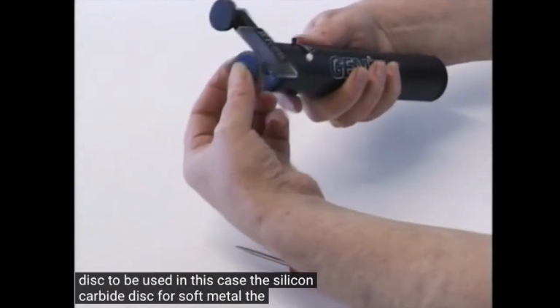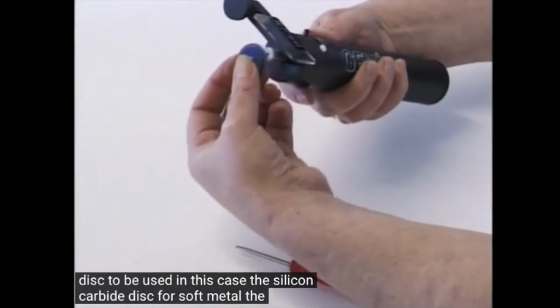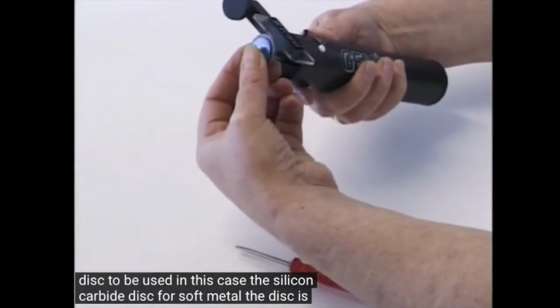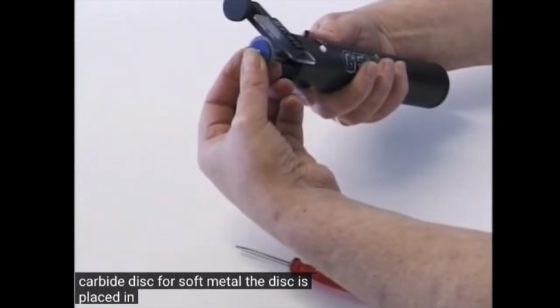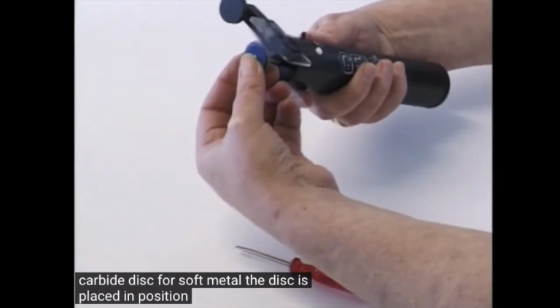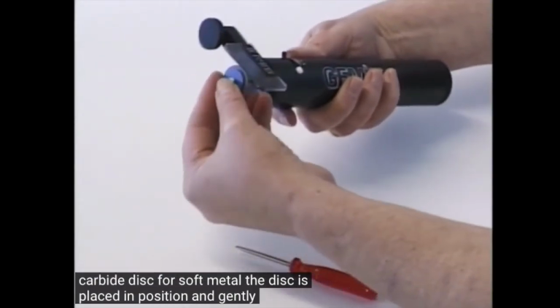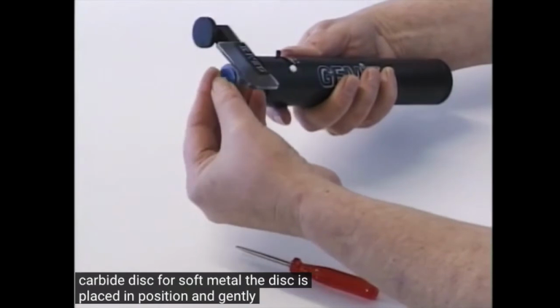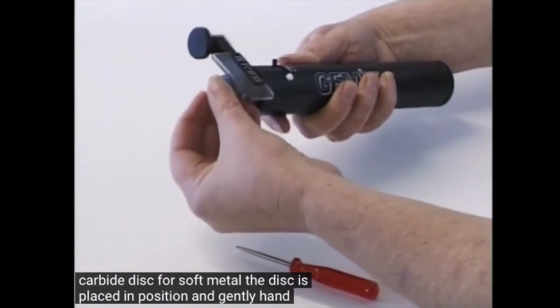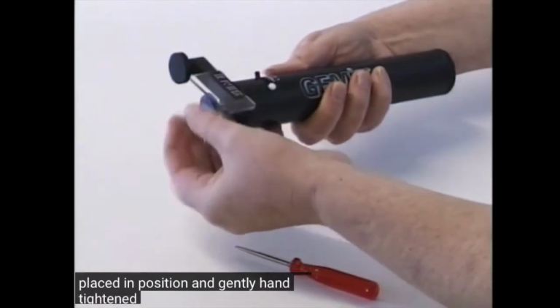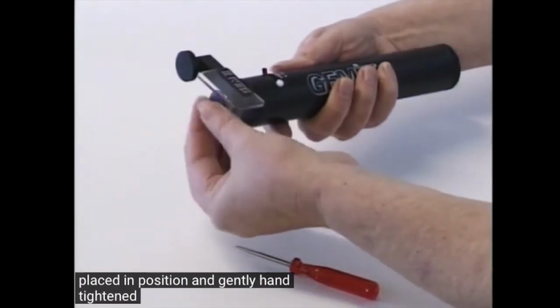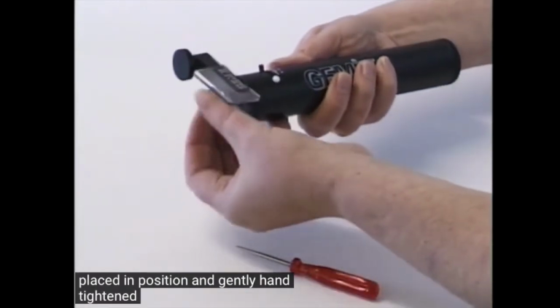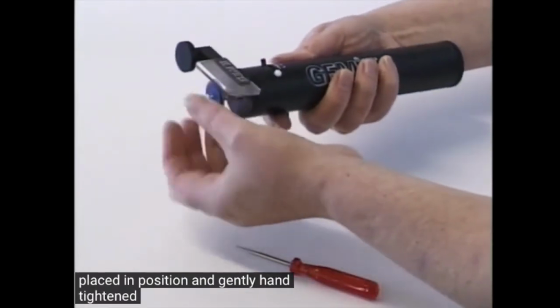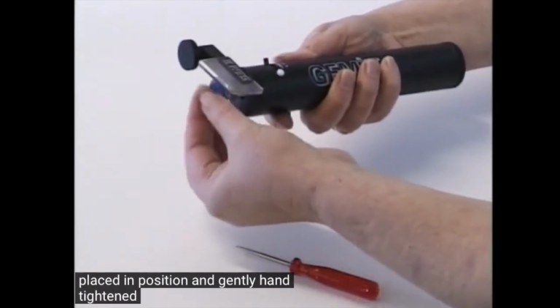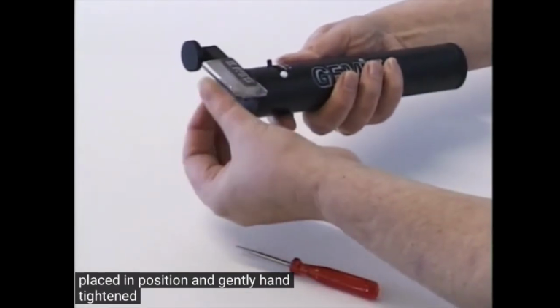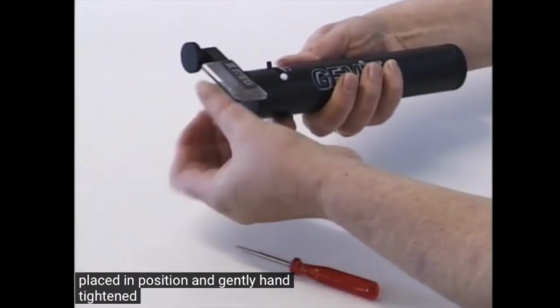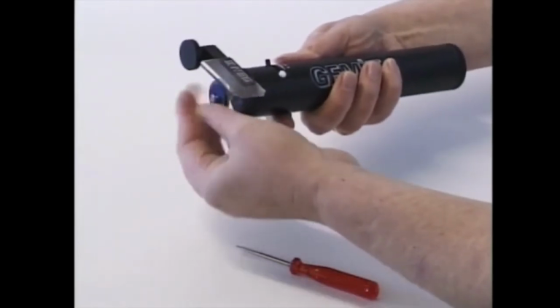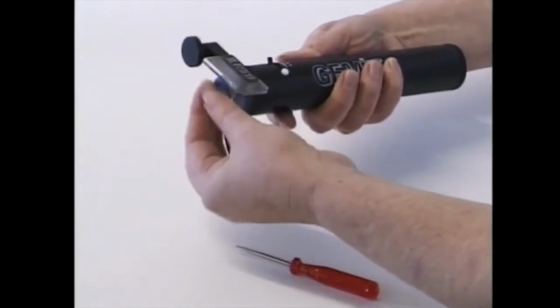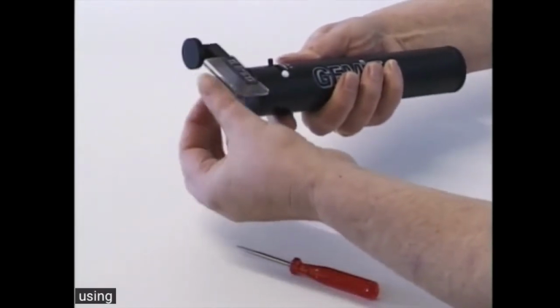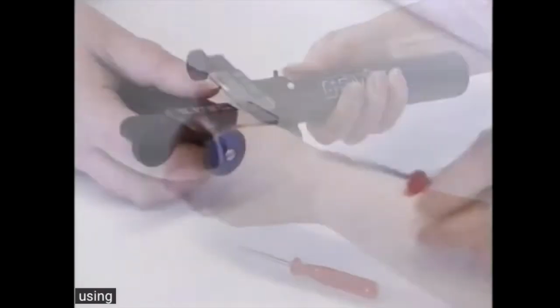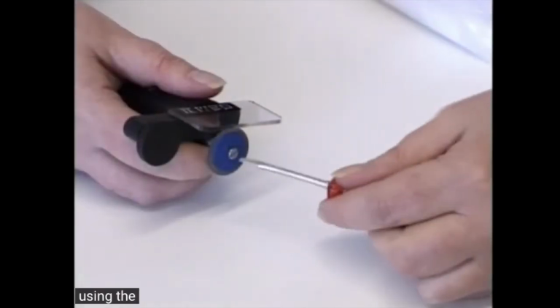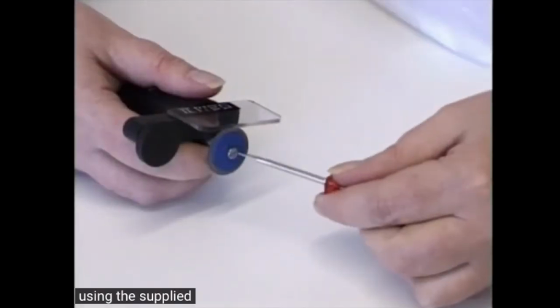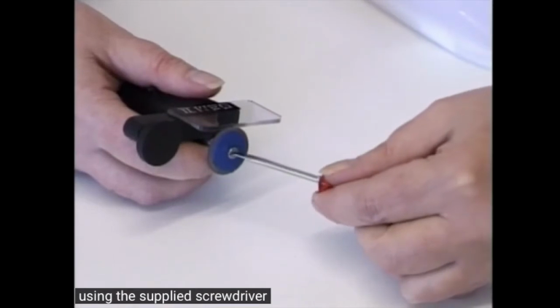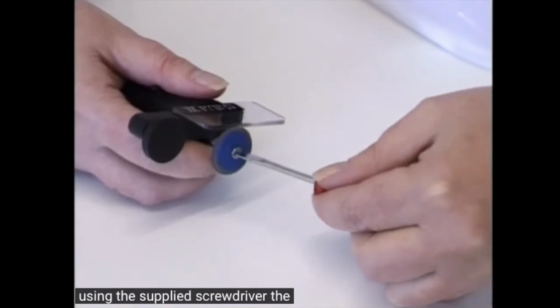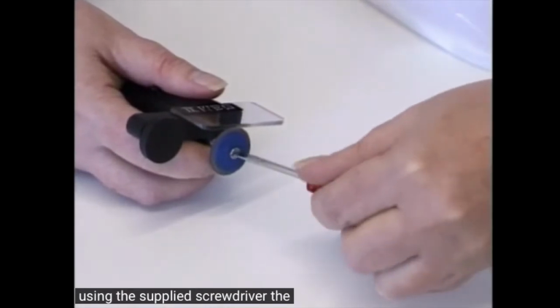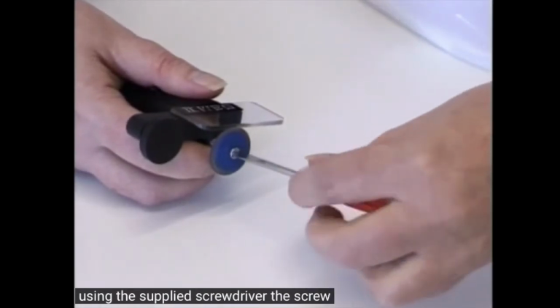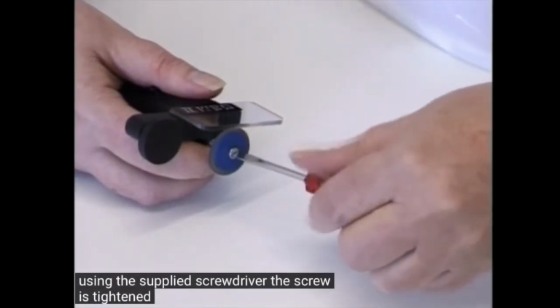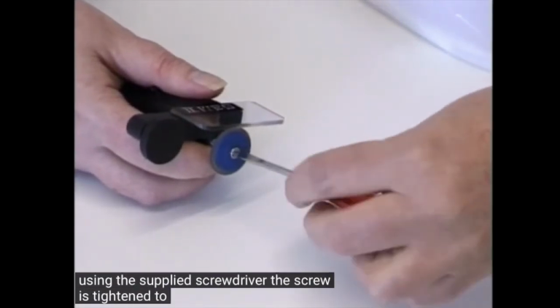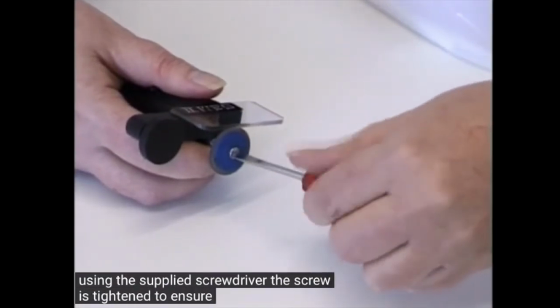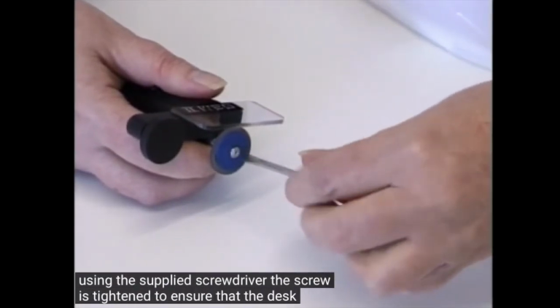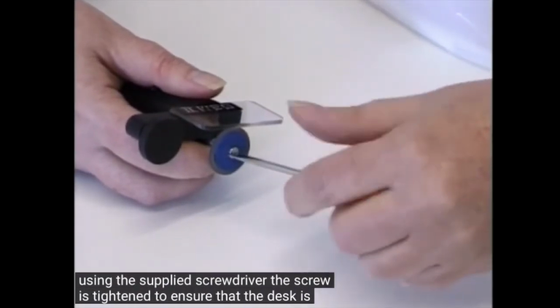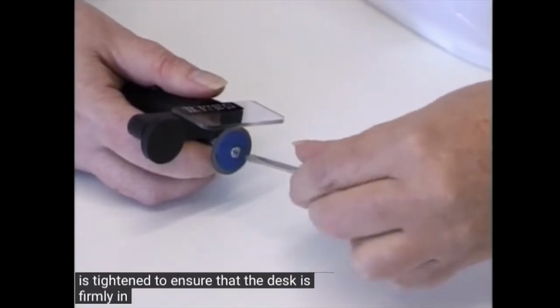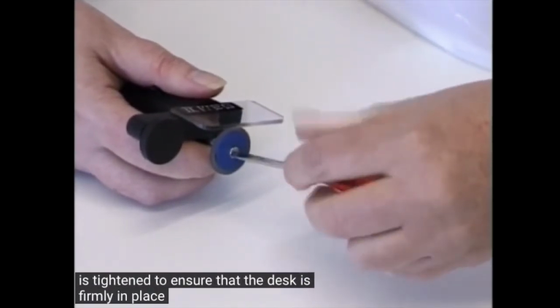The disc is placed in position and gently hand tightened. Using the supplied screwdriver, the screw is tightened to ensure that the disc is firmly in place.